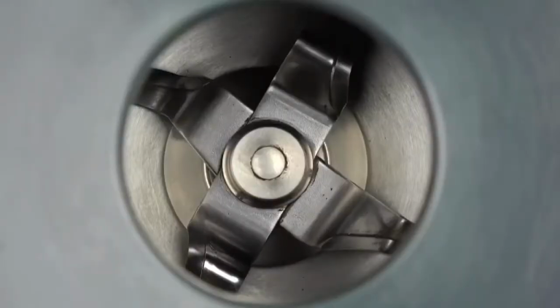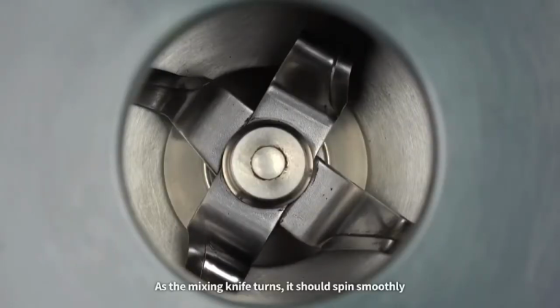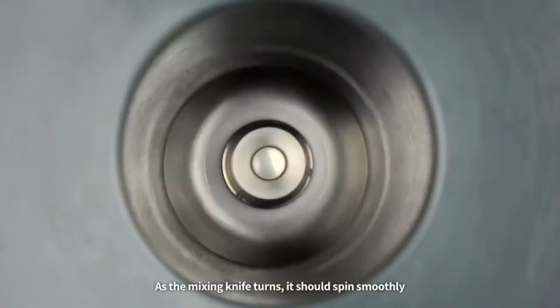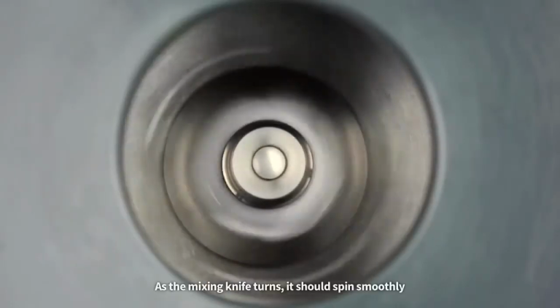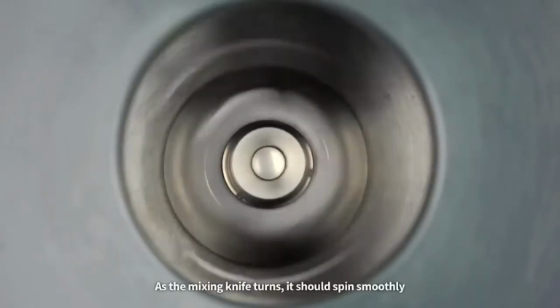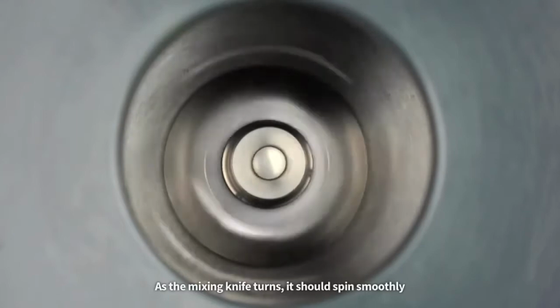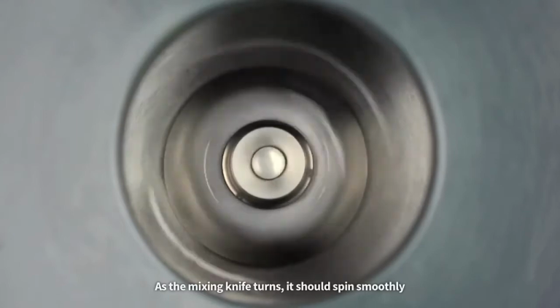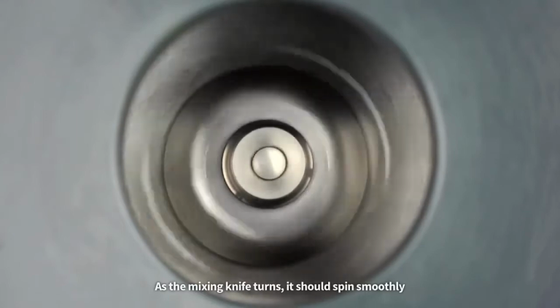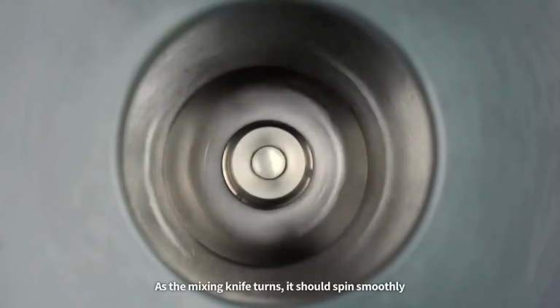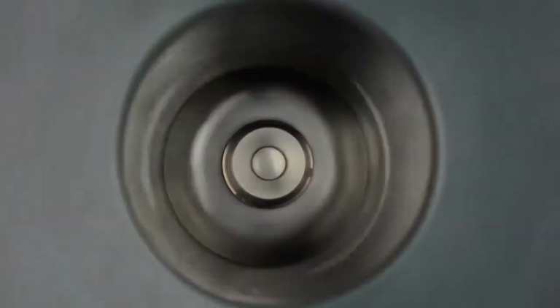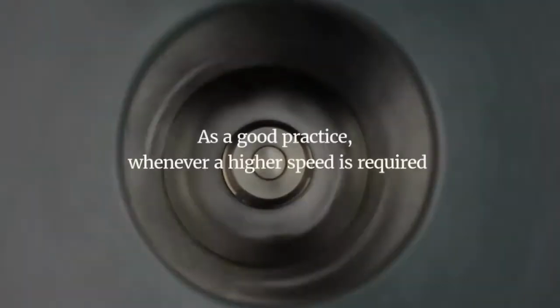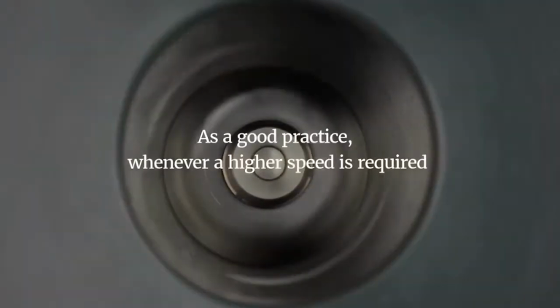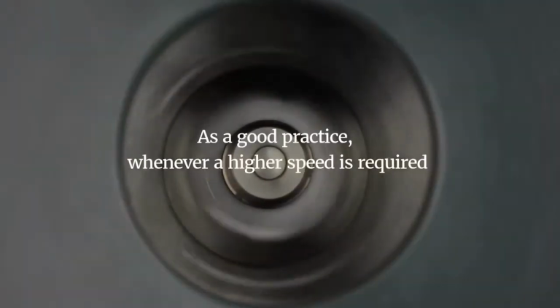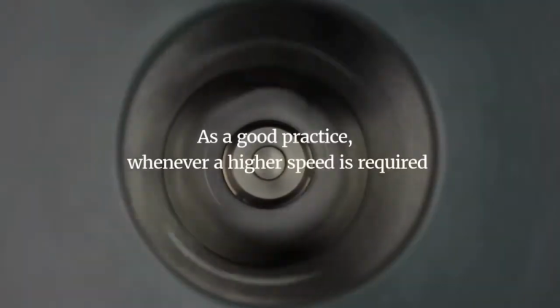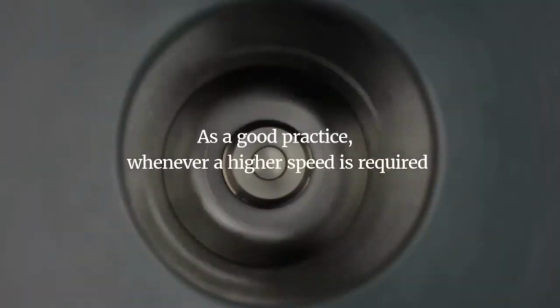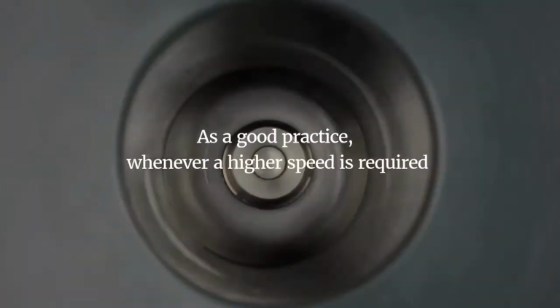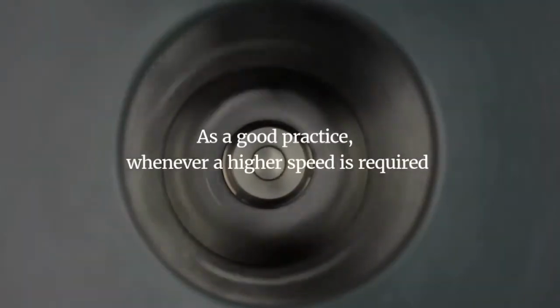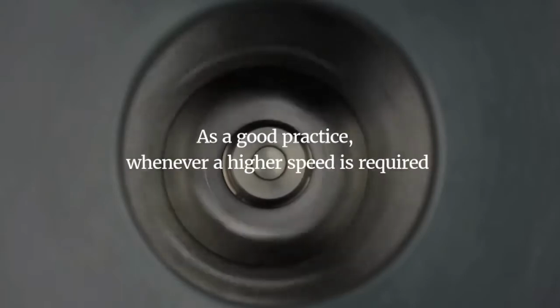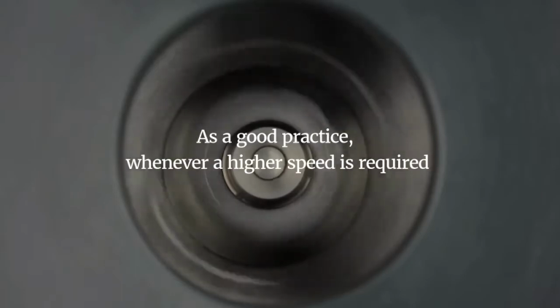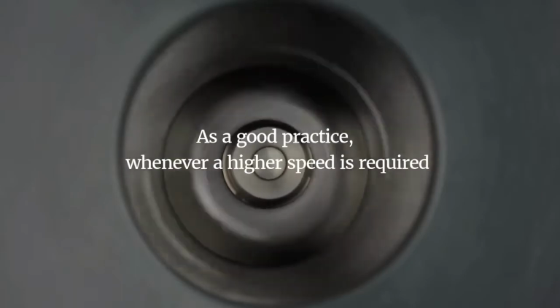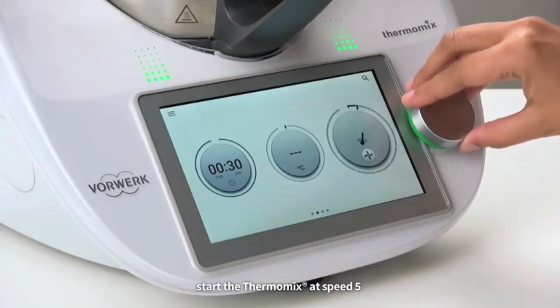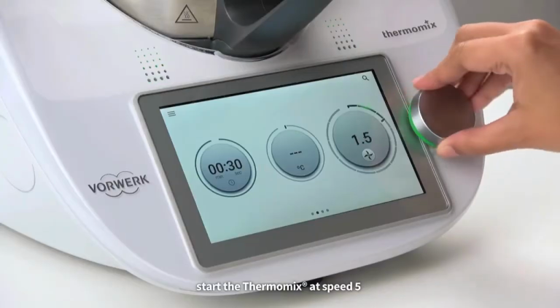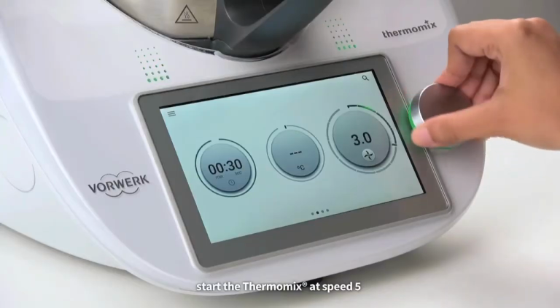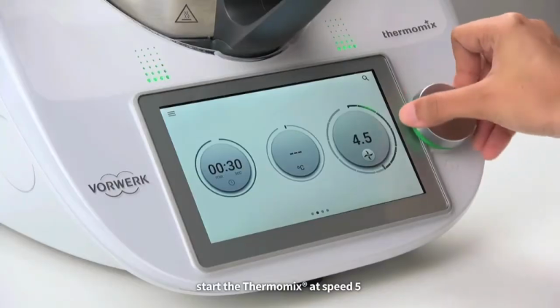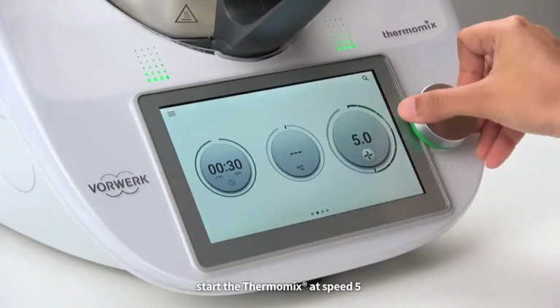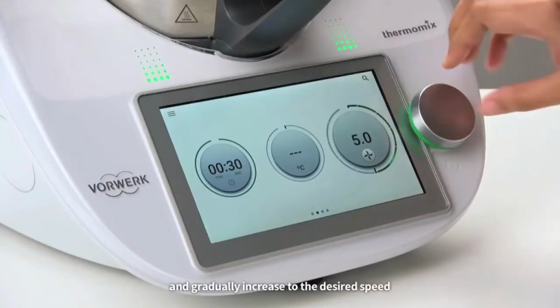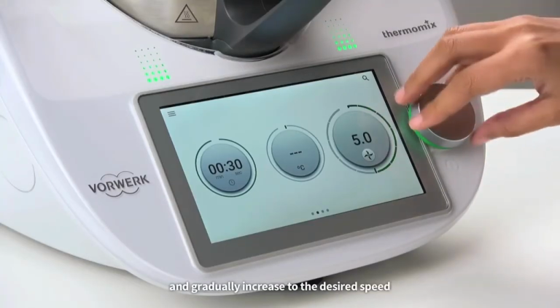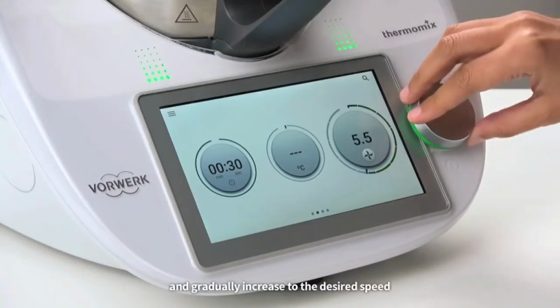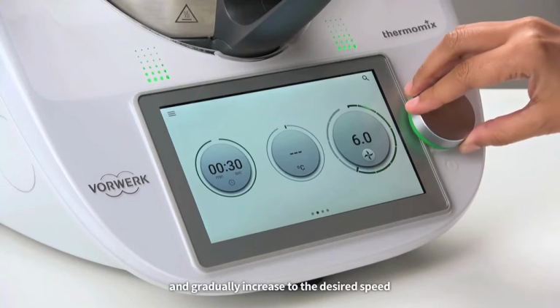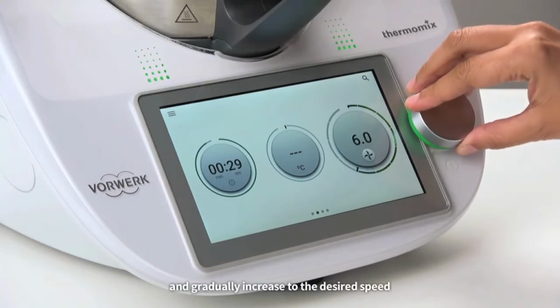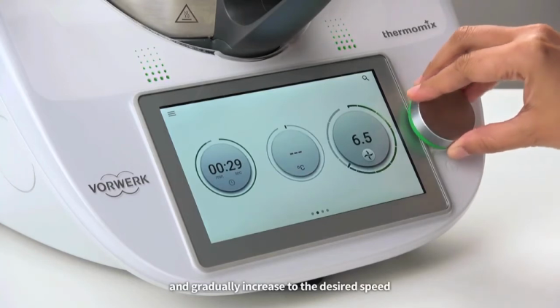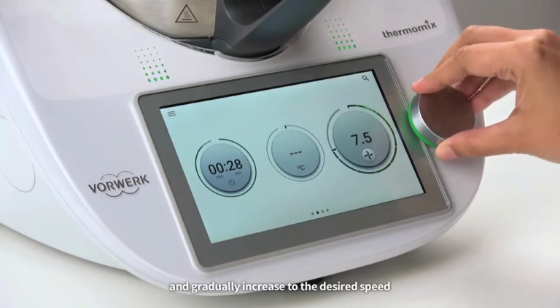As the mixing knife turns, it should spin smoothly. As a good practice, whenever a higher speed is required, start the Thermomix at speed 5 and gradually increase to the desired speed.